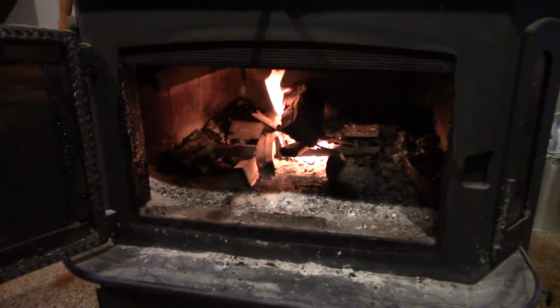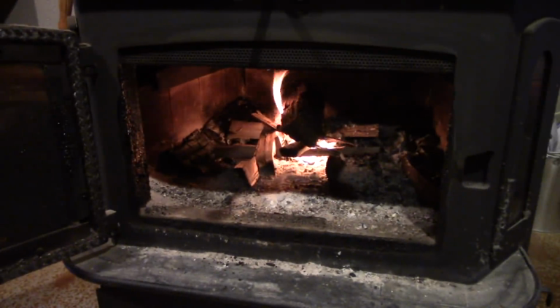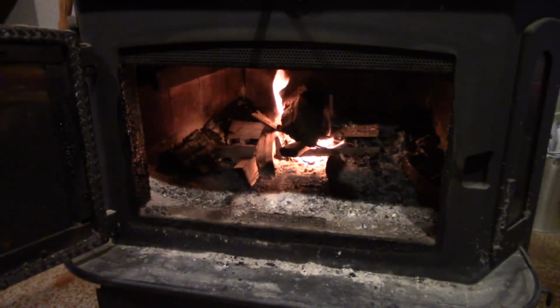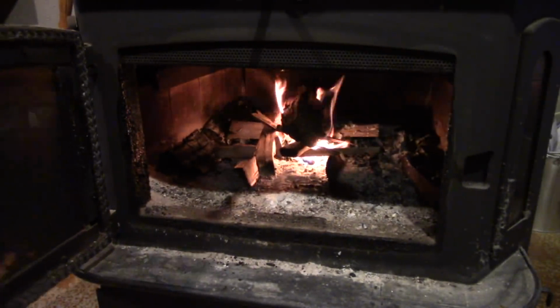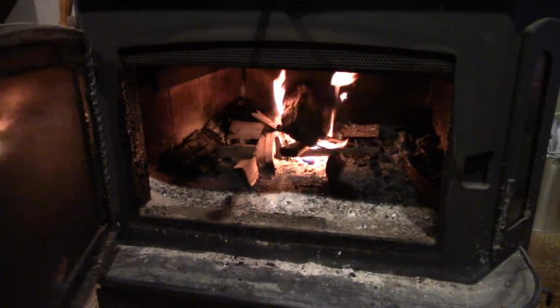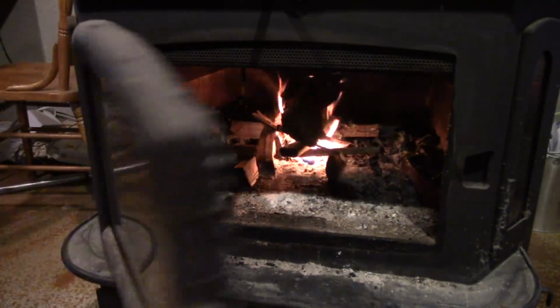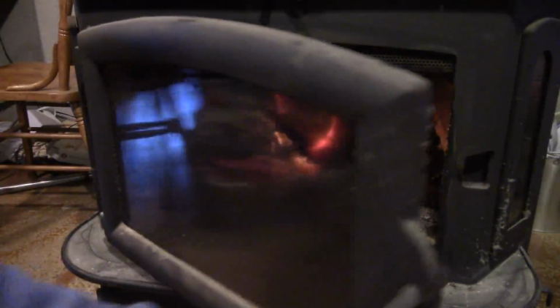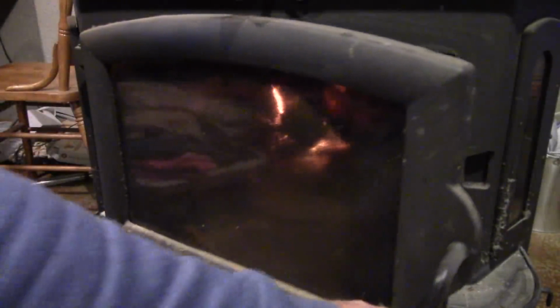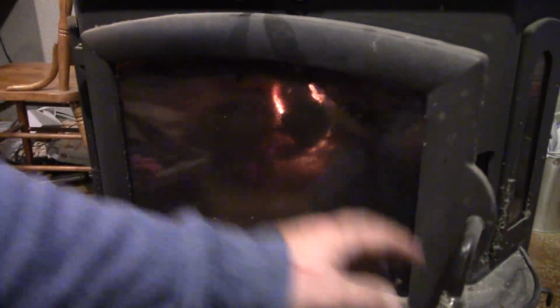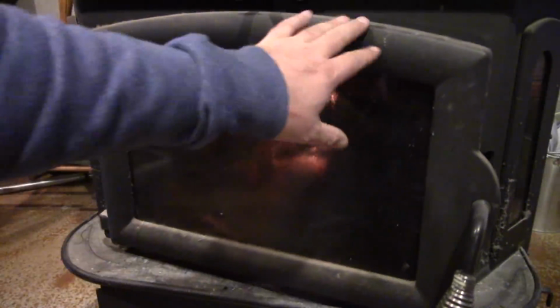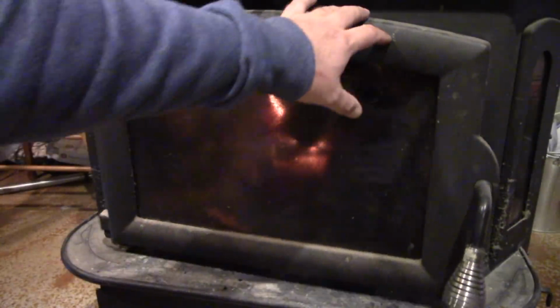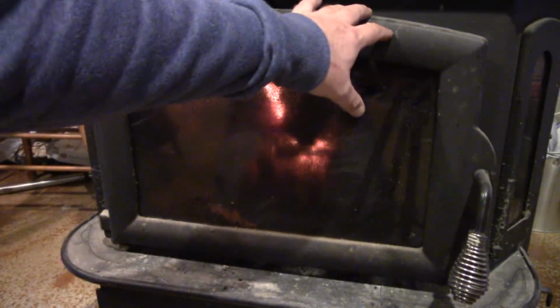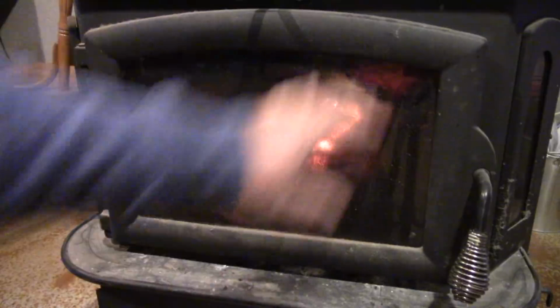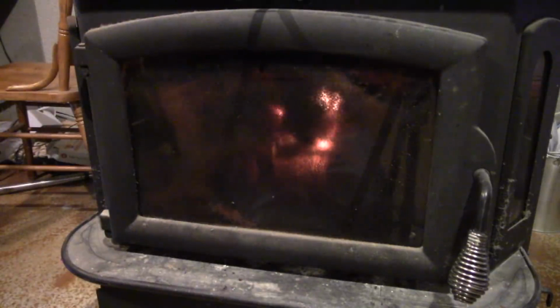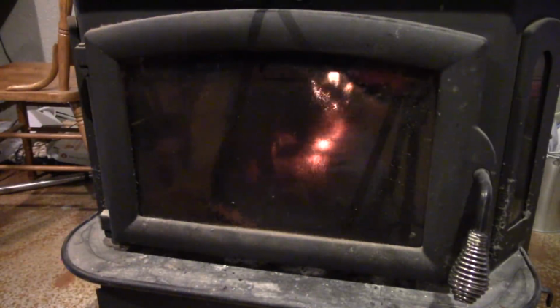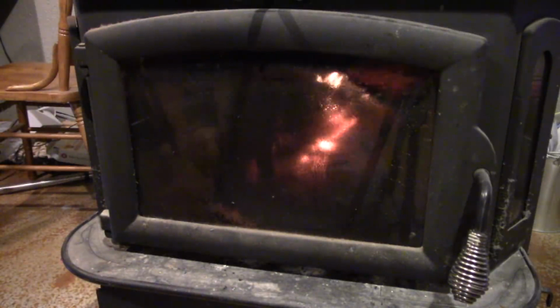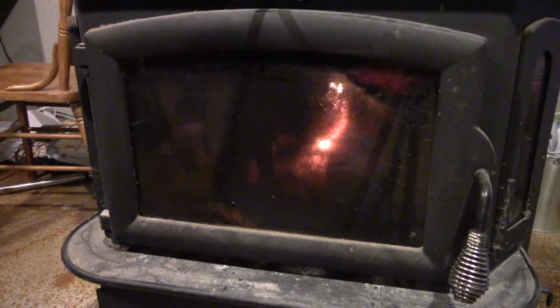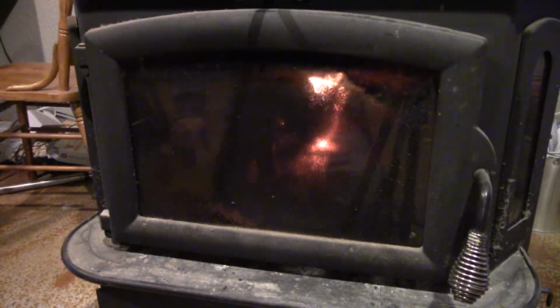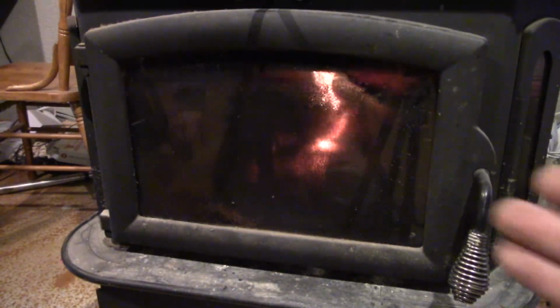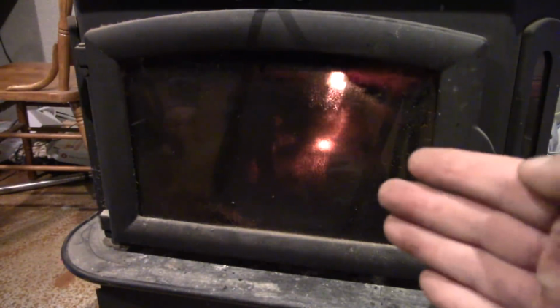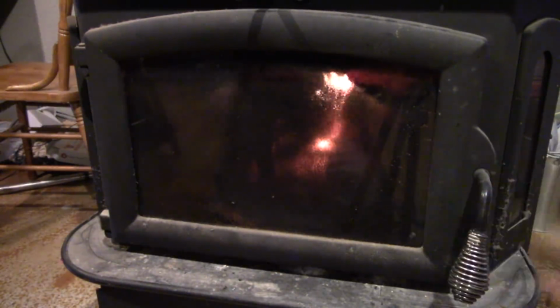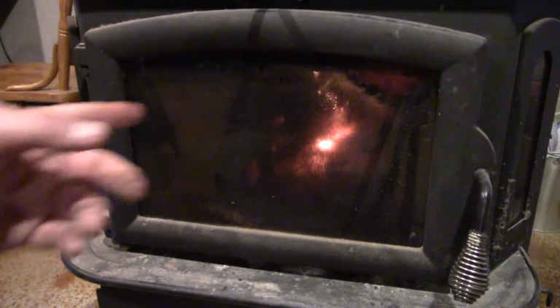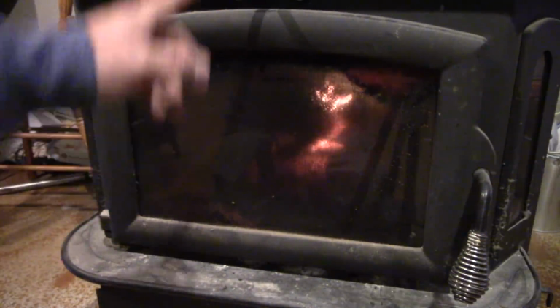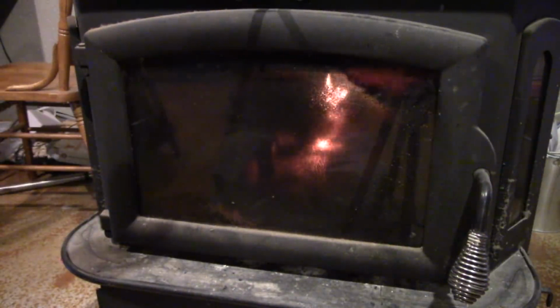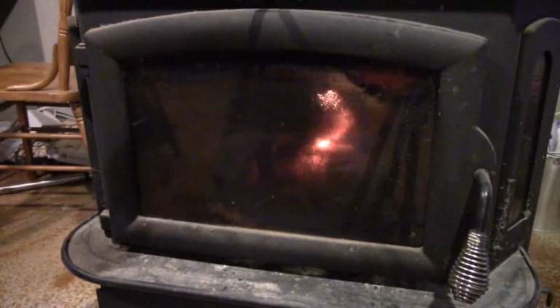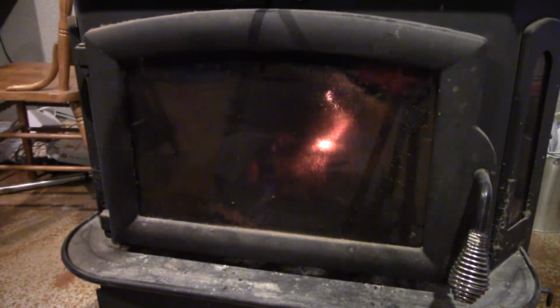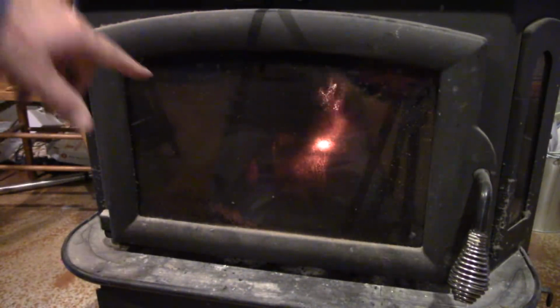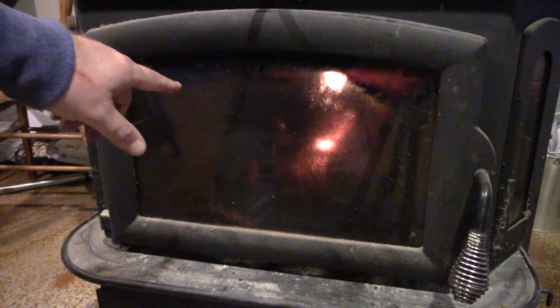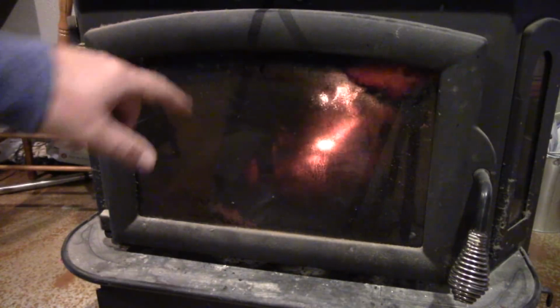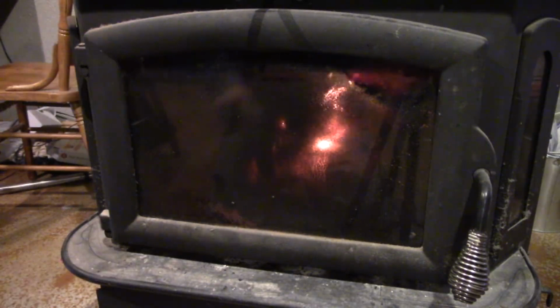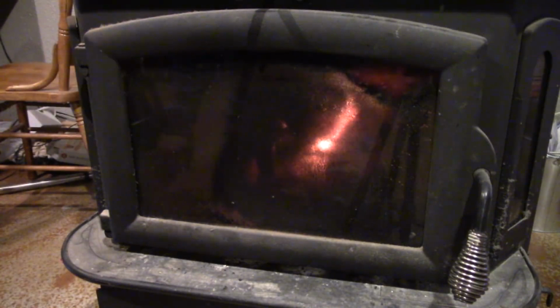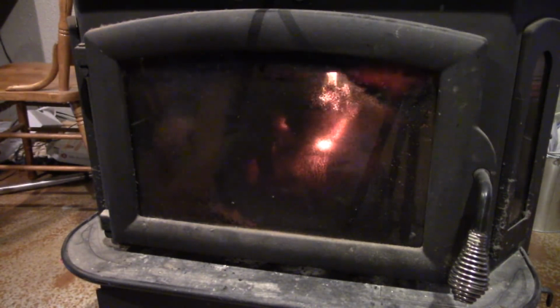I'll go ahead and close this door all the way, maybe about an inch, so it gets a good draft going in through the door and up out the flue. That will really get that fire going here pretty soon.